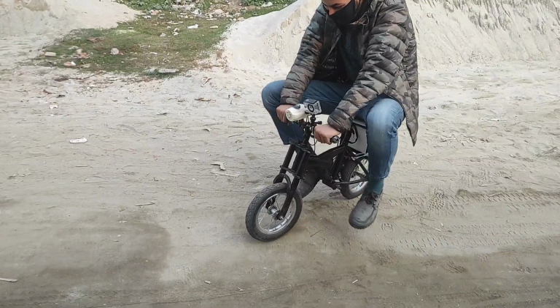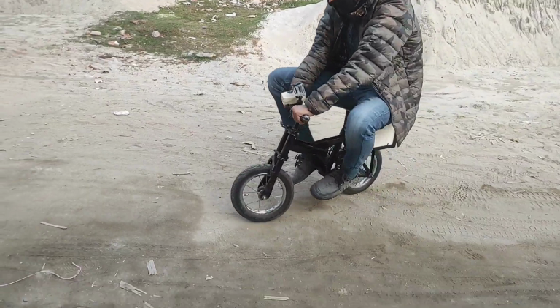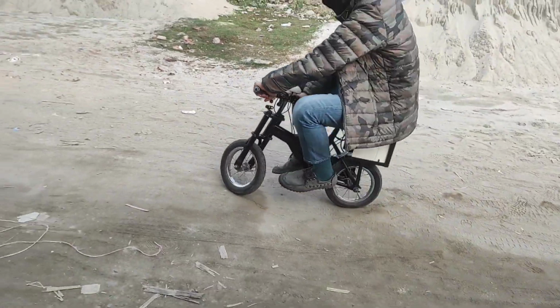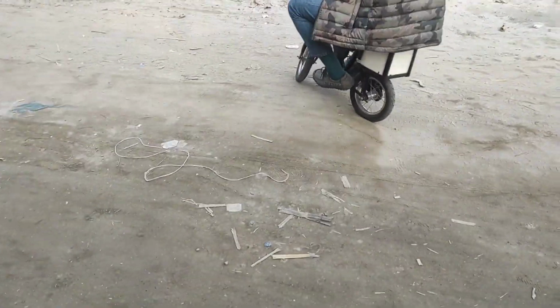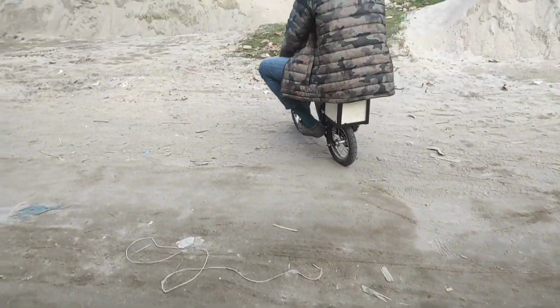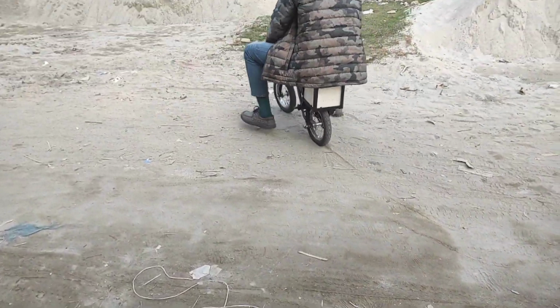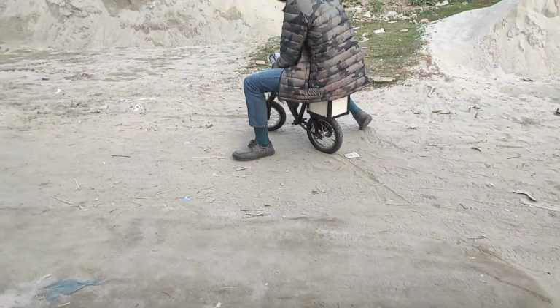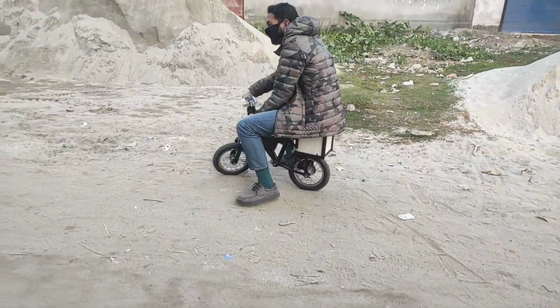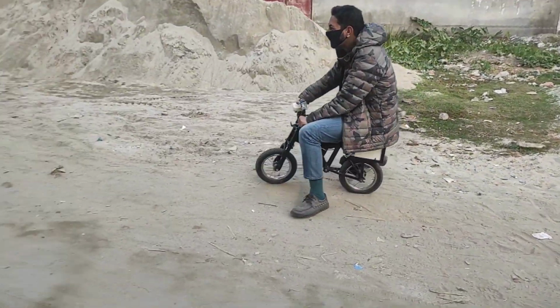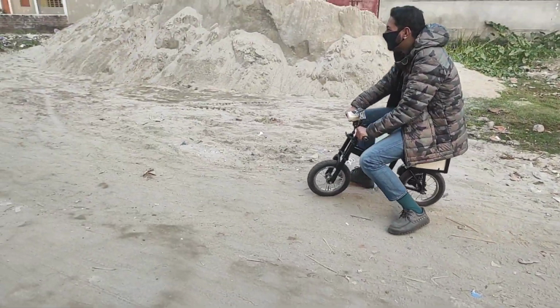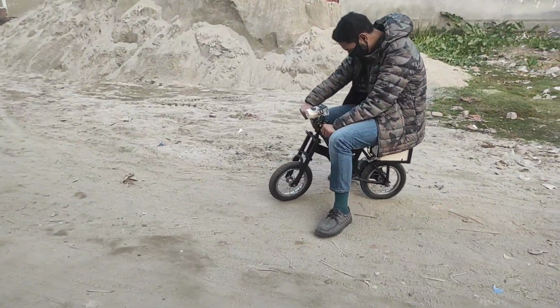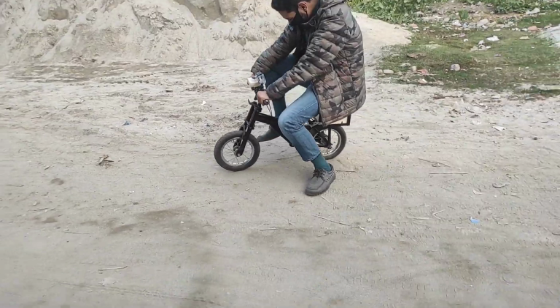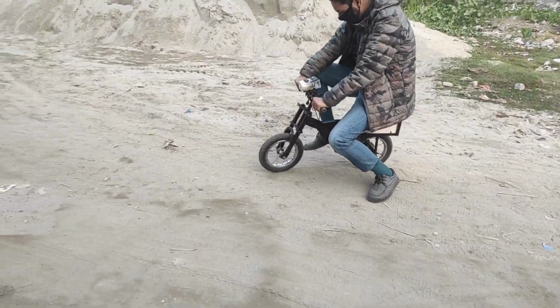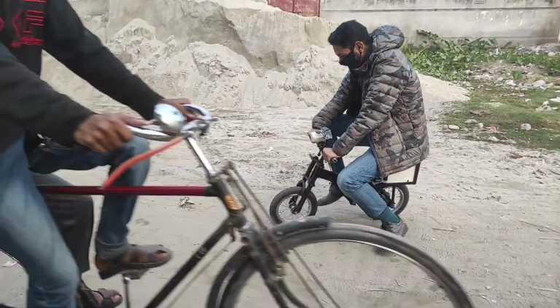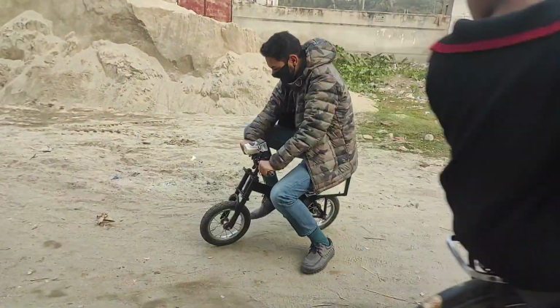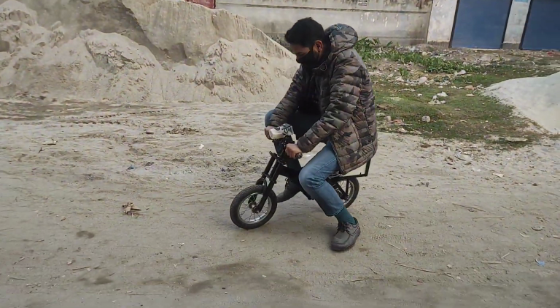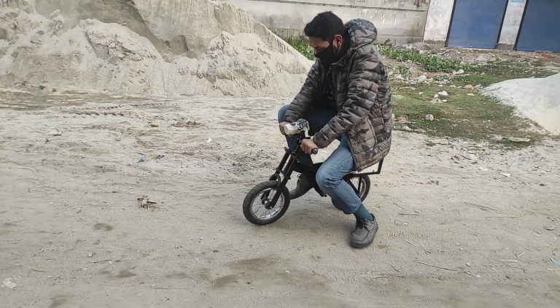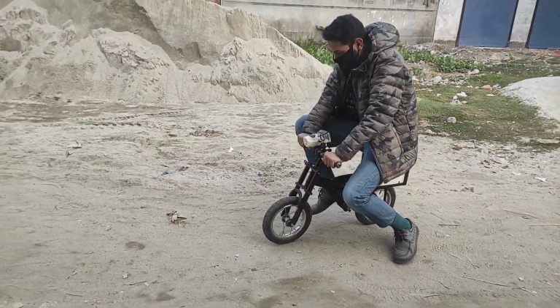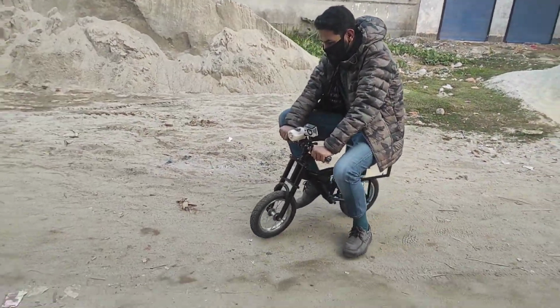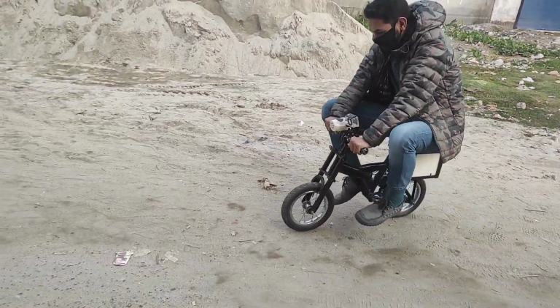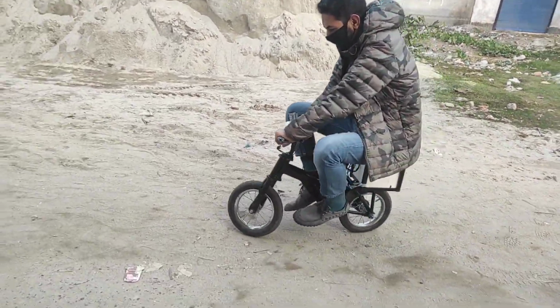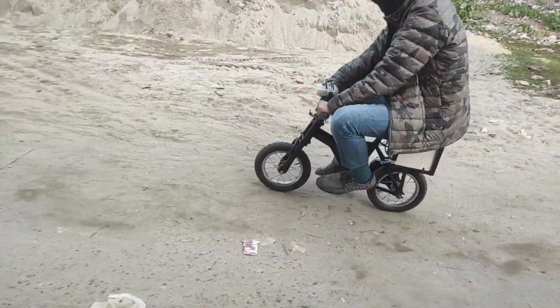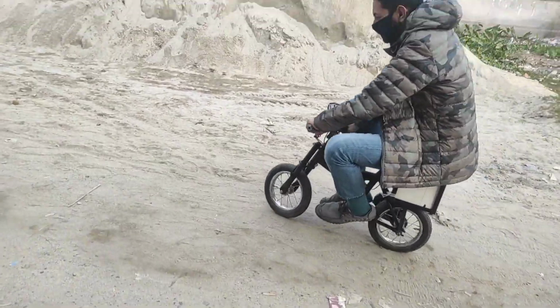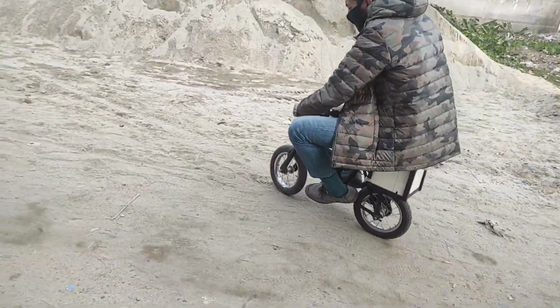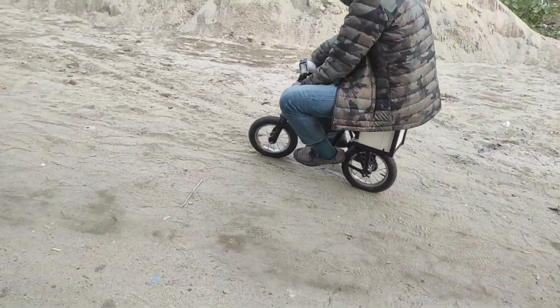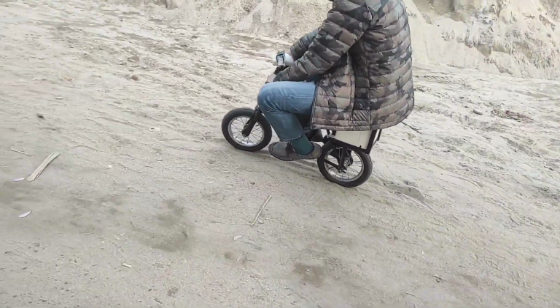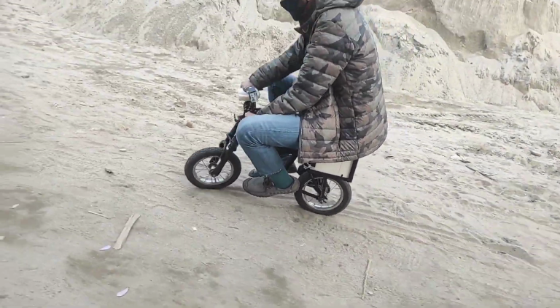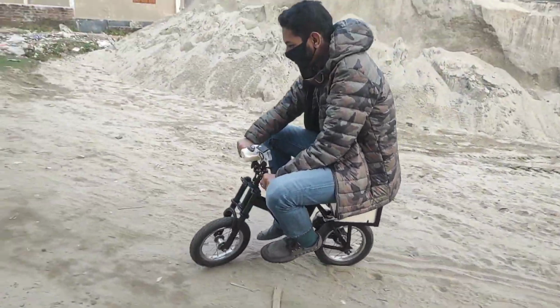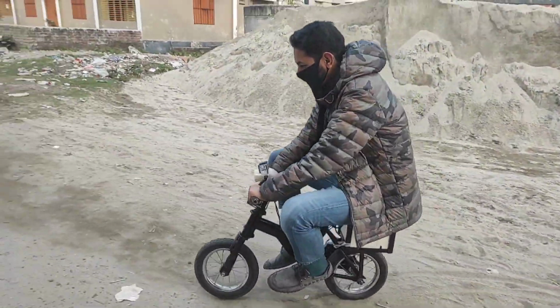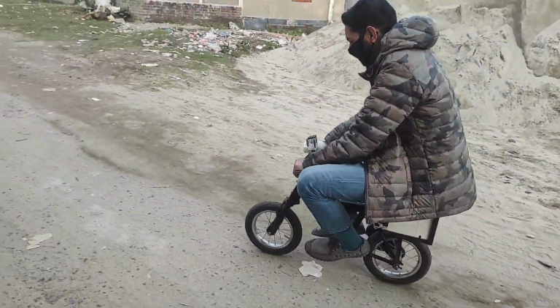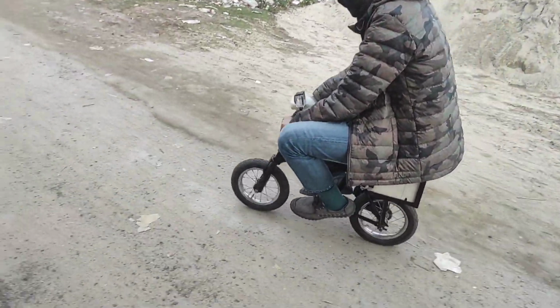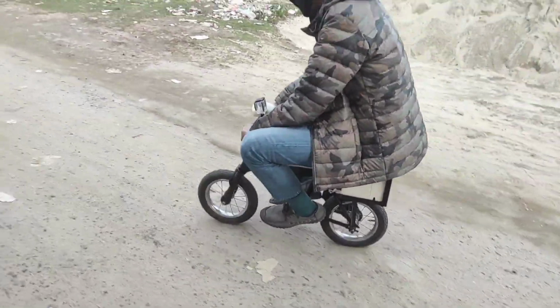All right, here you go. I'll follow you. Yes, we have to walk out of here. We'll stop the Ofta. Yeah!